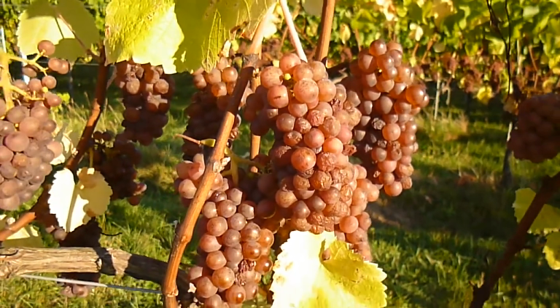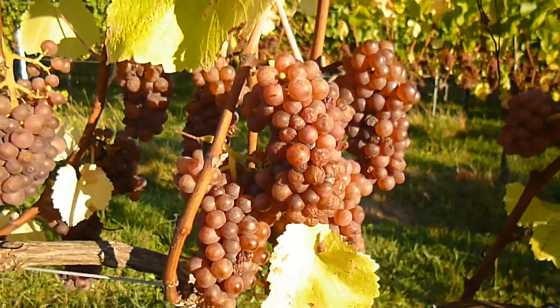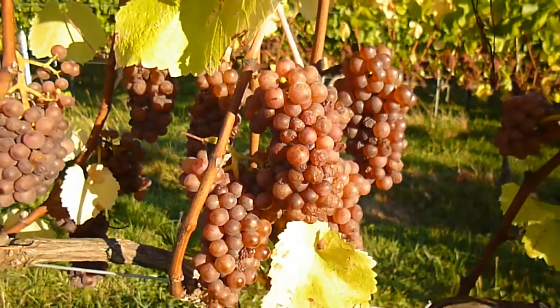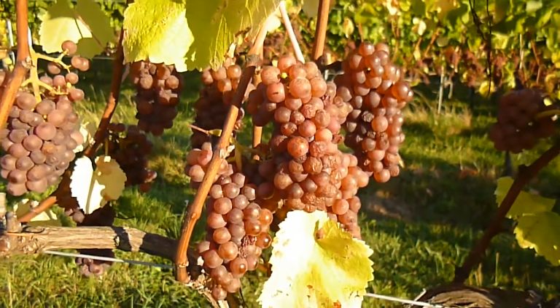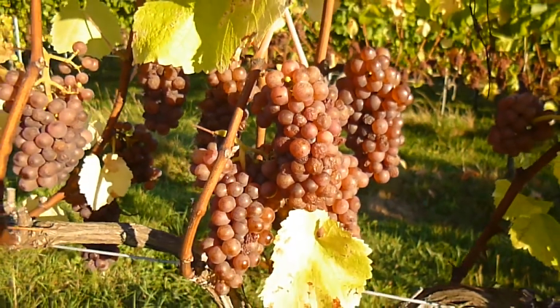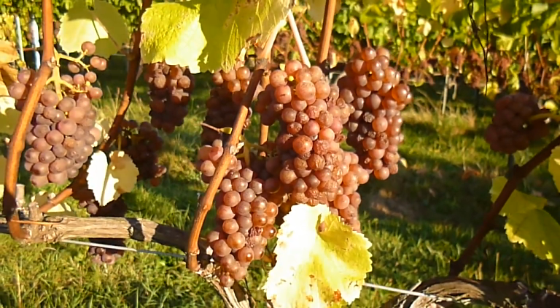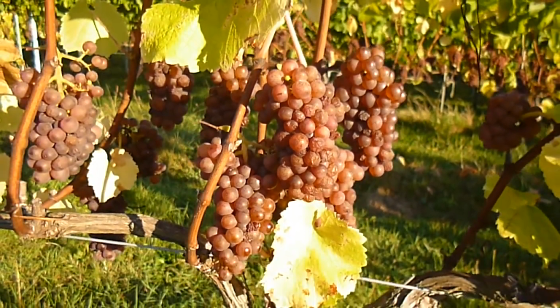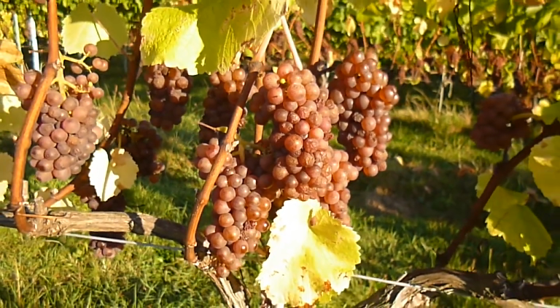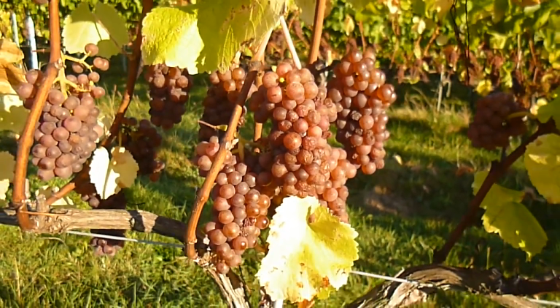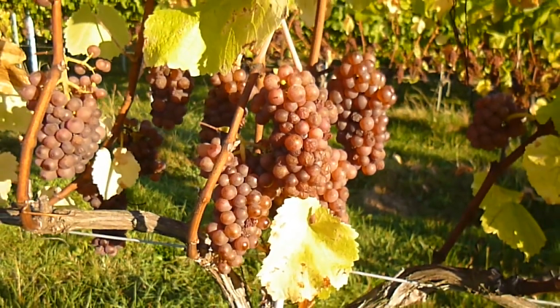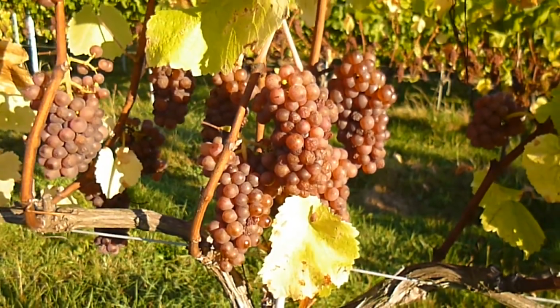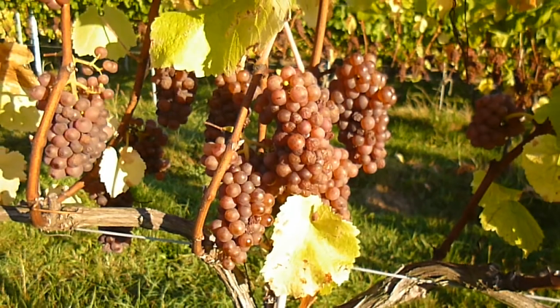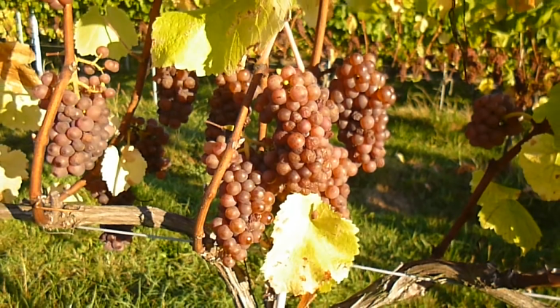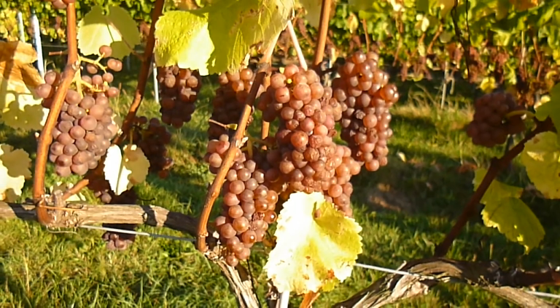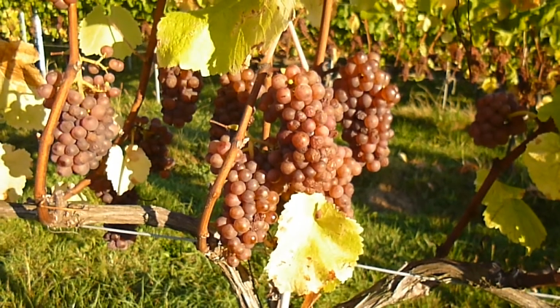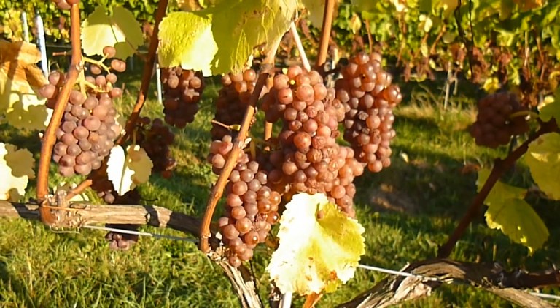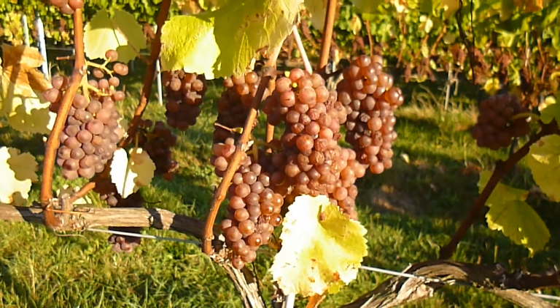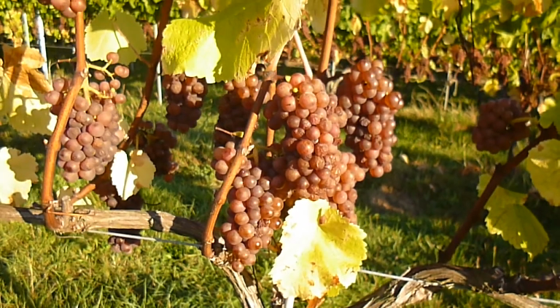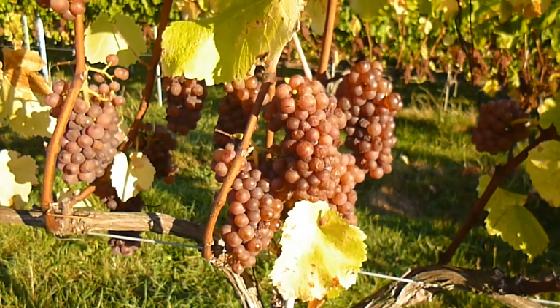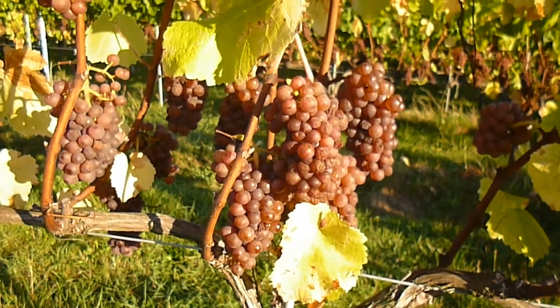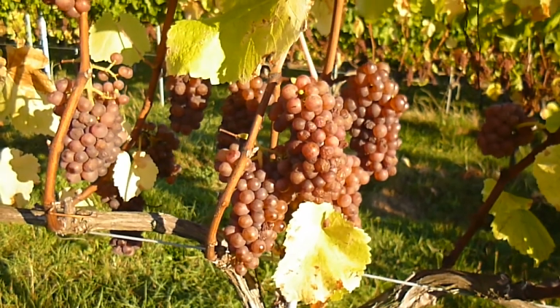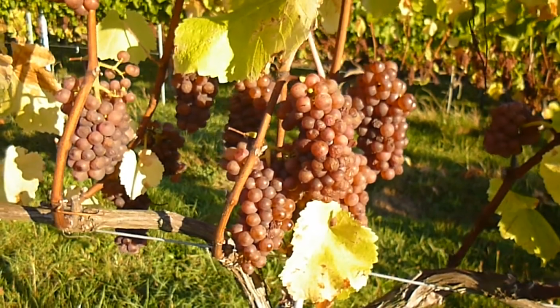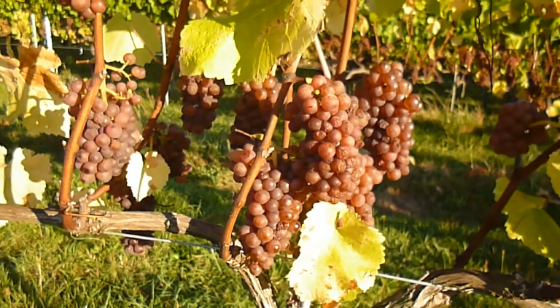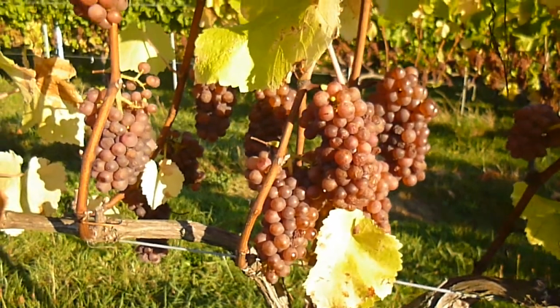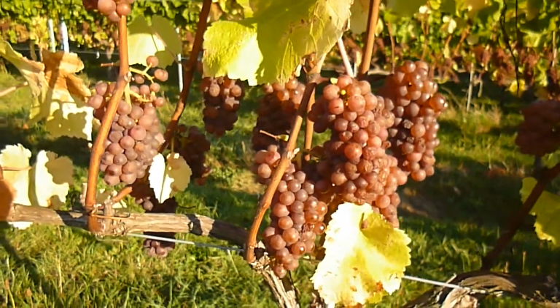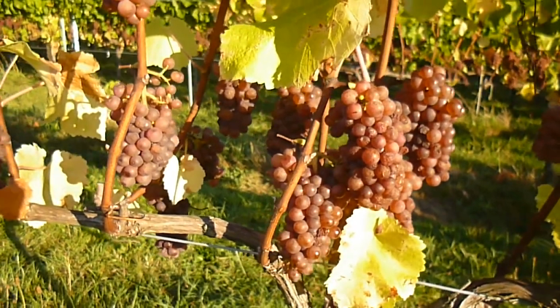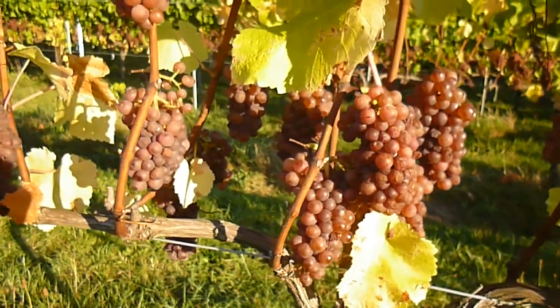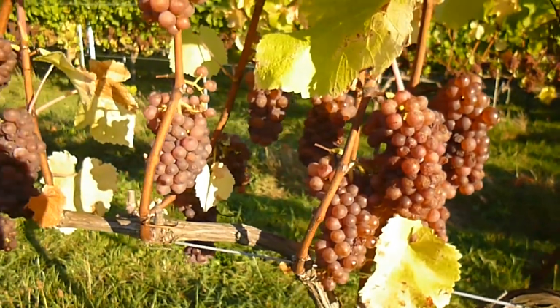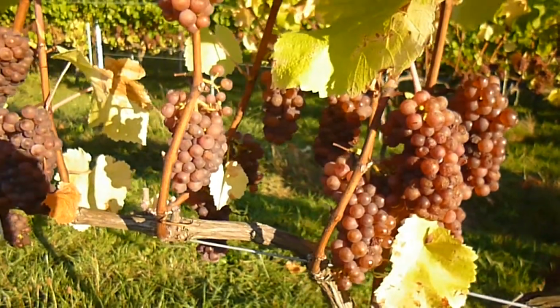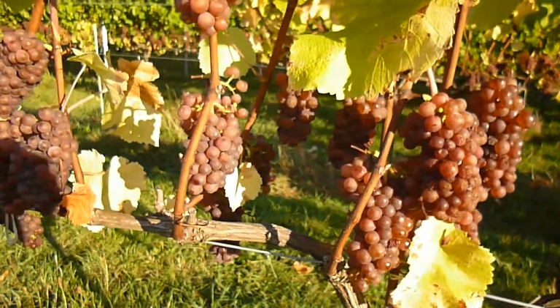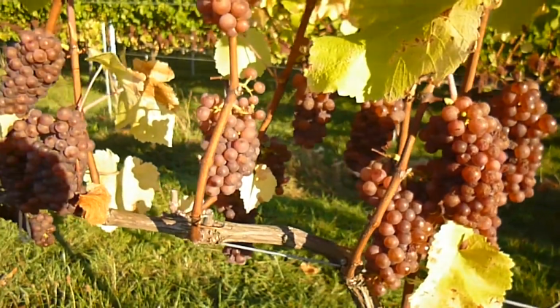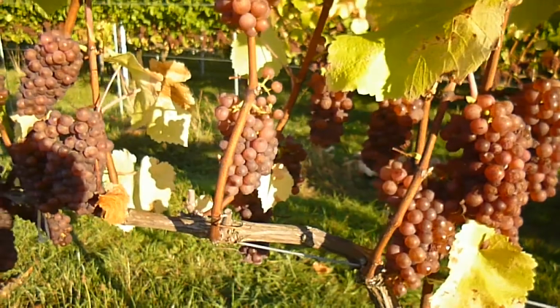The shriveled up berries mean we have a high concentration of fruit flavors and sugars. It will make our wine very rich.